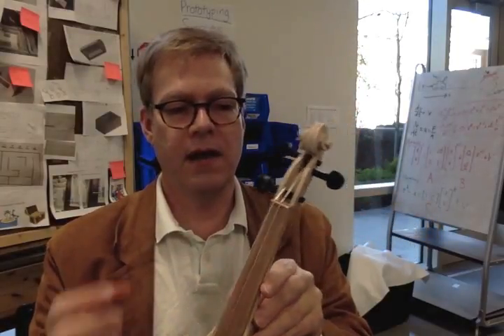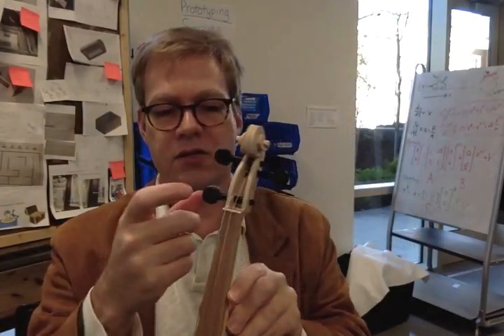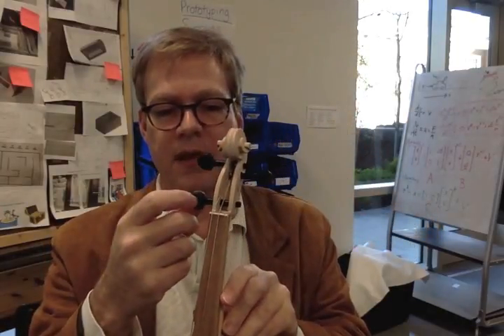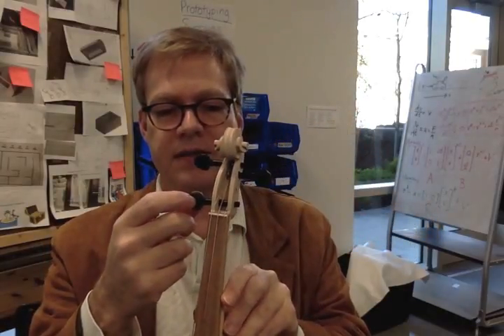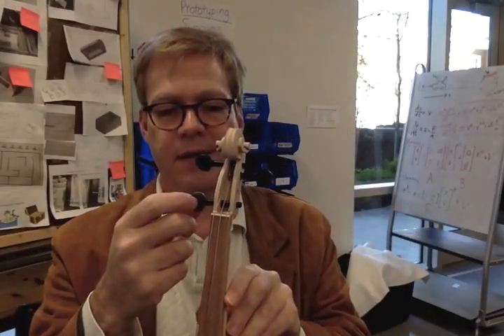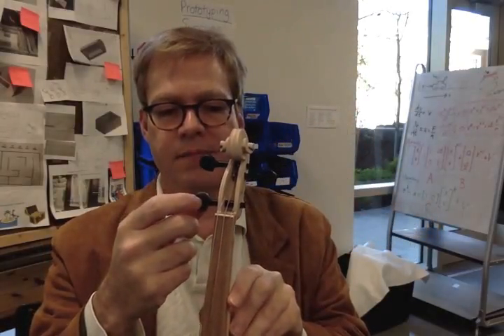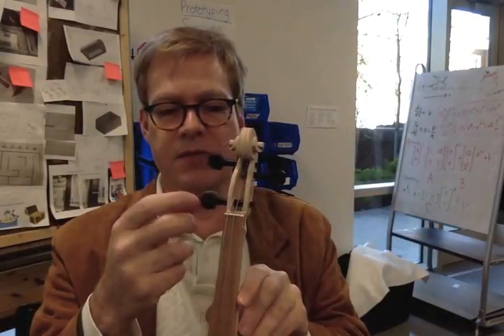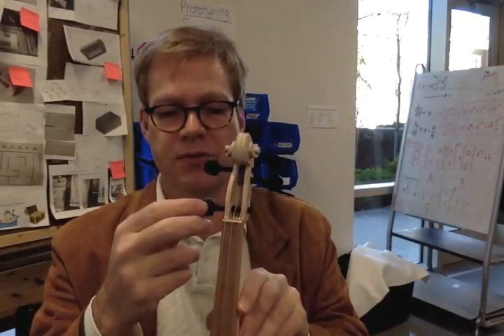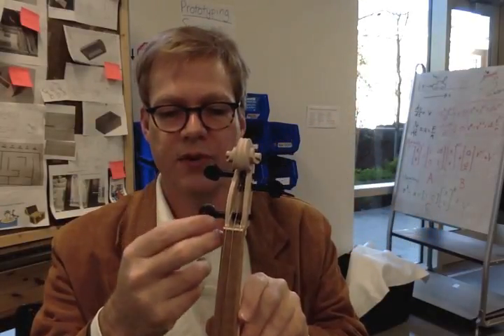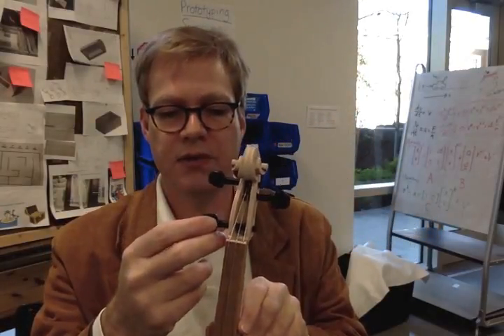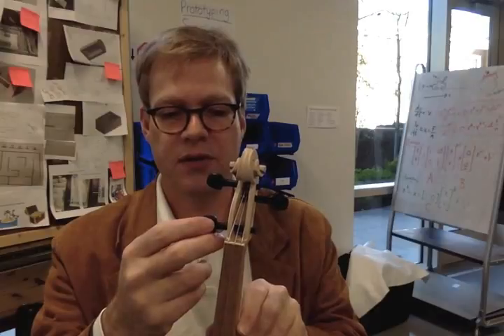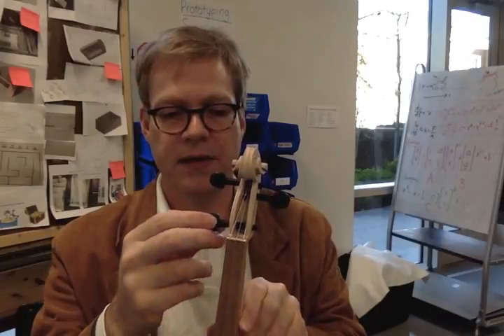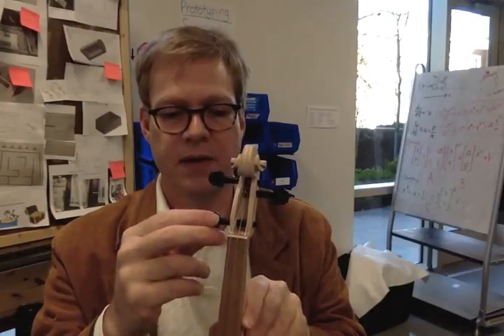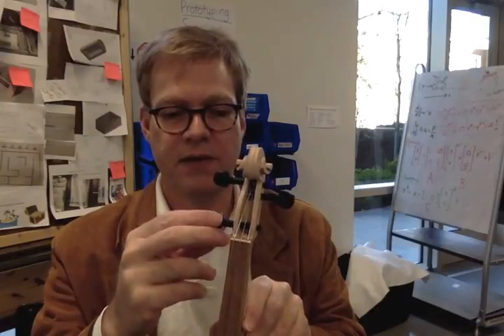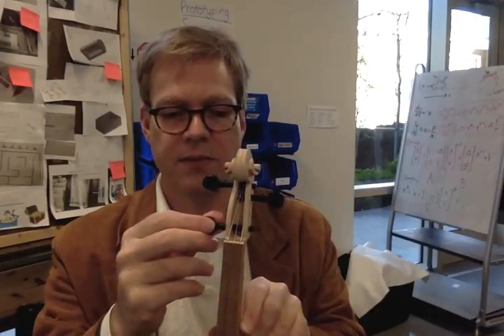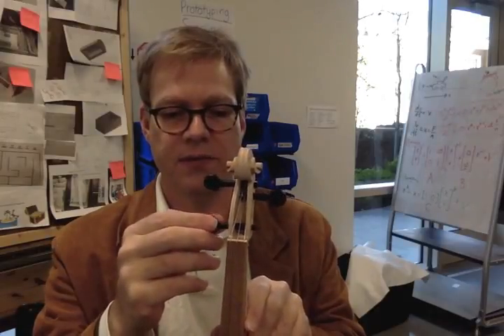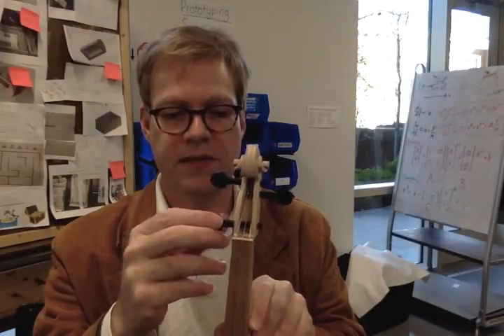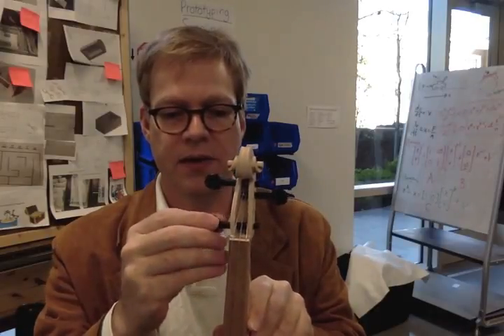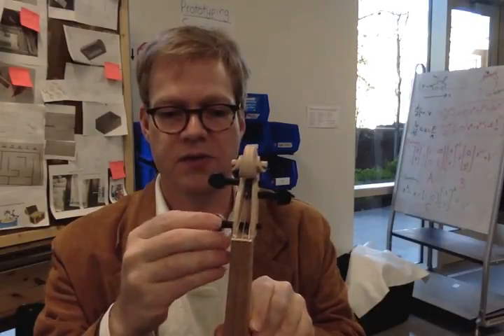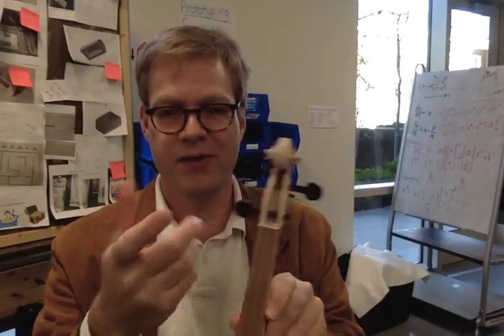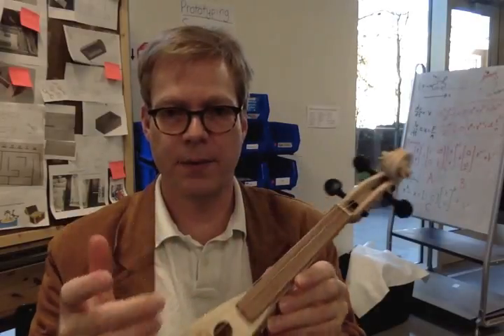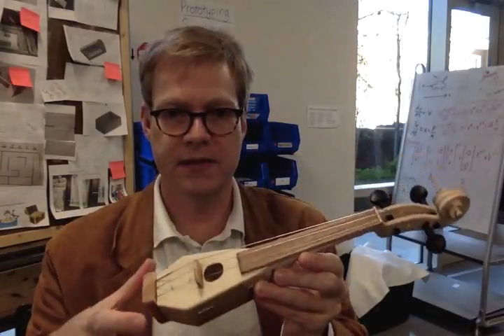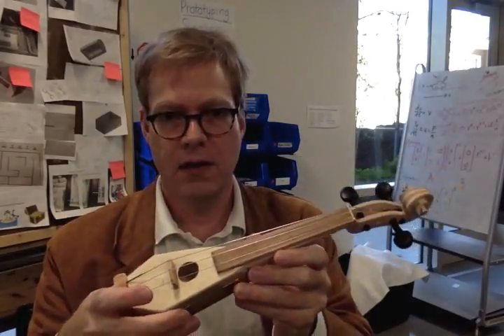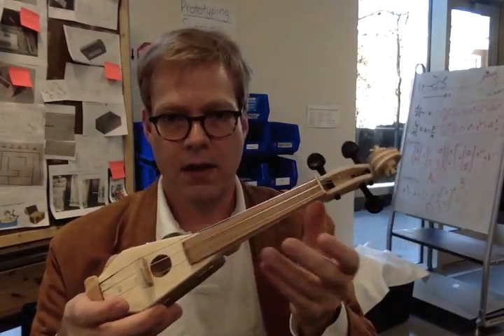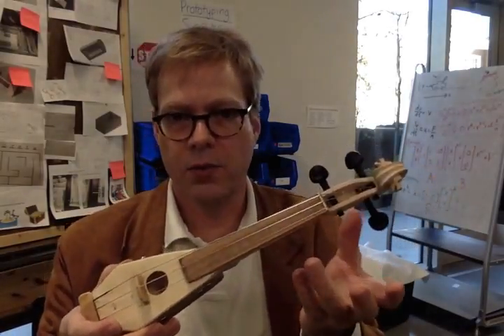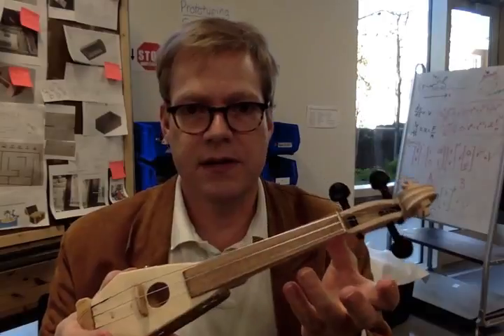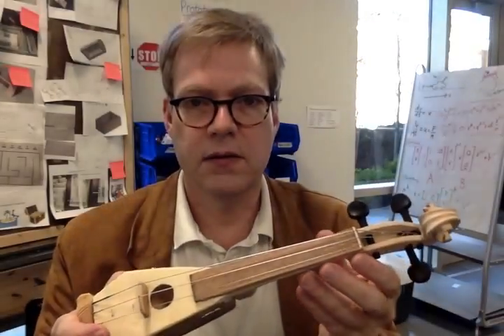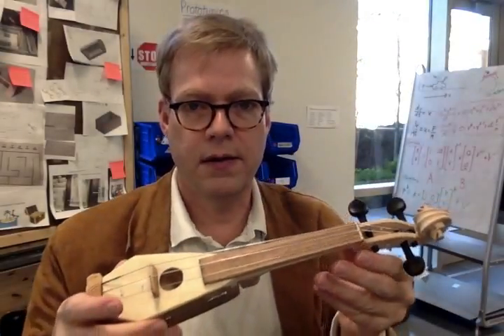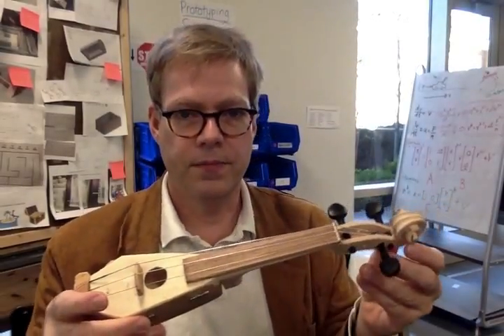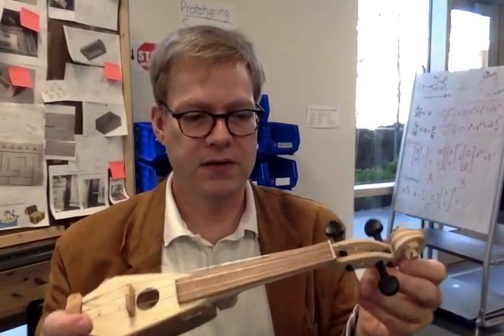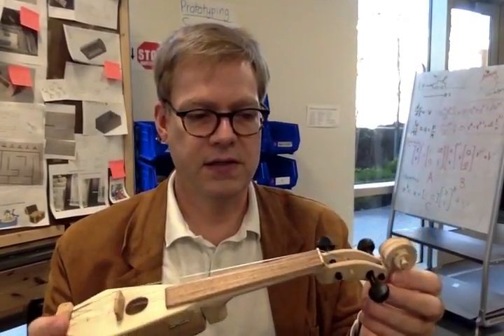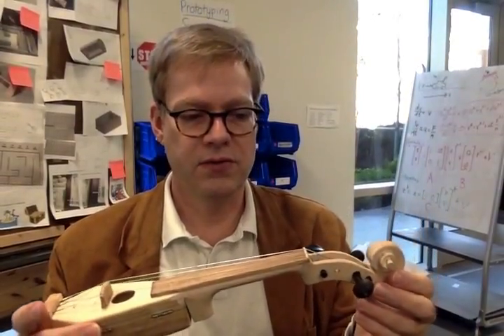I used tuning pegs. Some students will 3D print their tuning pegs, but I find those to be pretty flimsy, so I just use standard tuning pegs. It works nicely and is relatively easy to use.